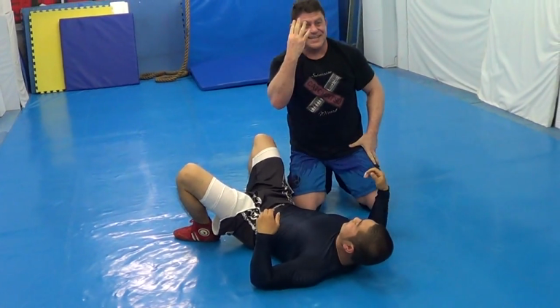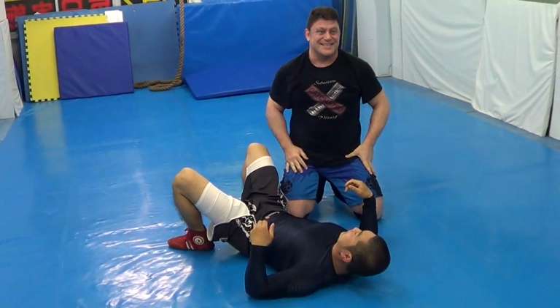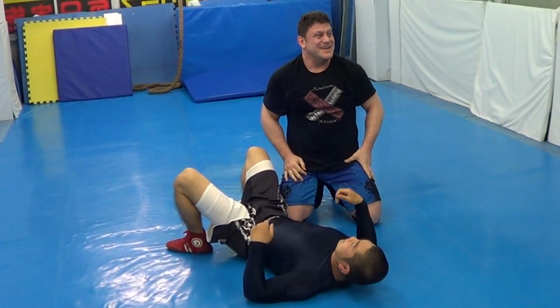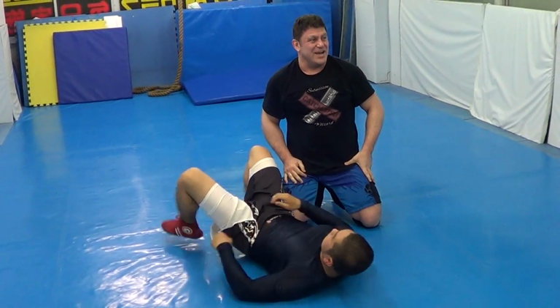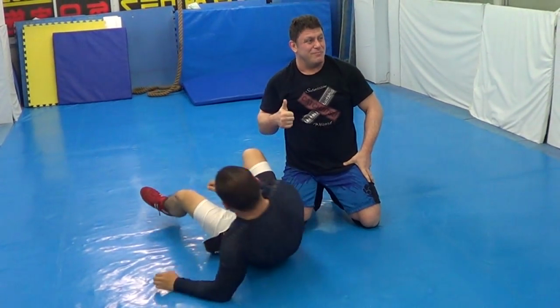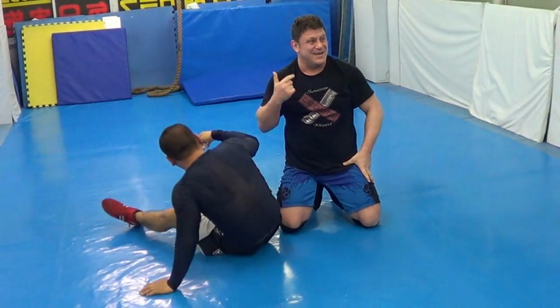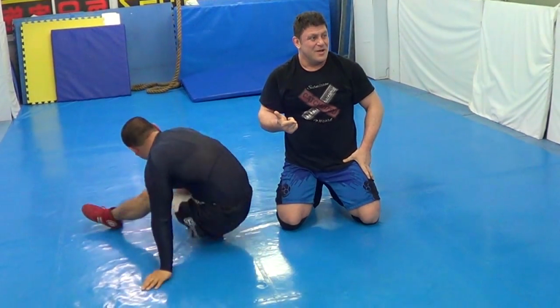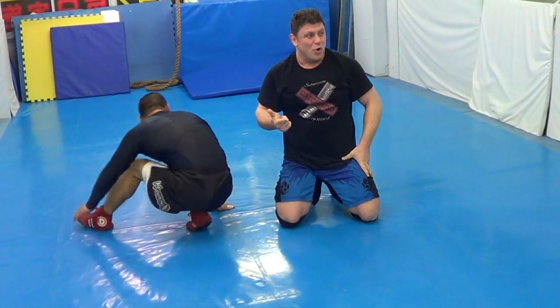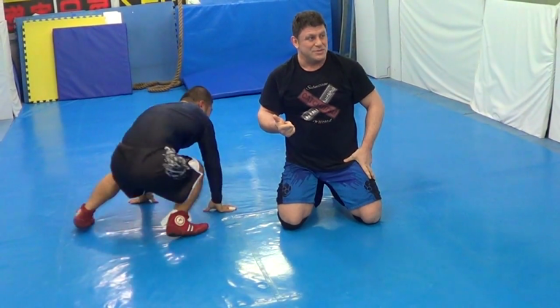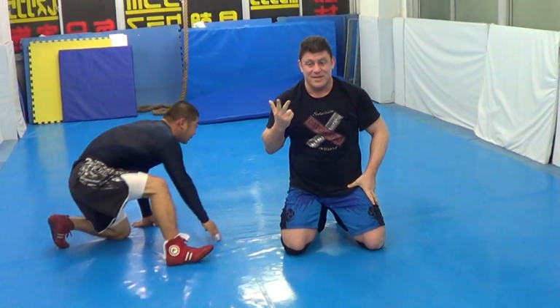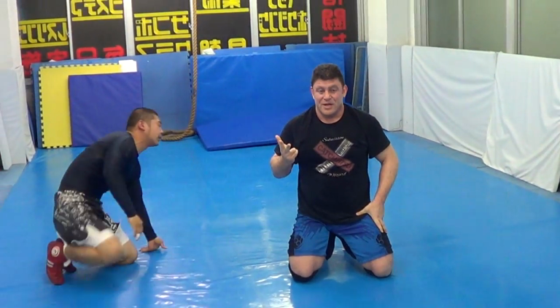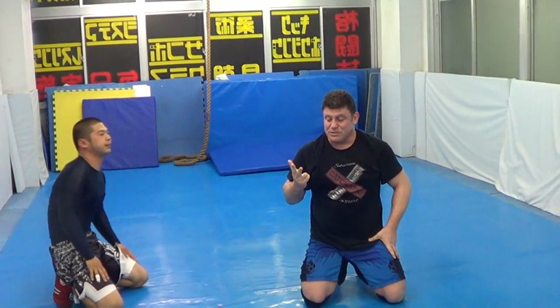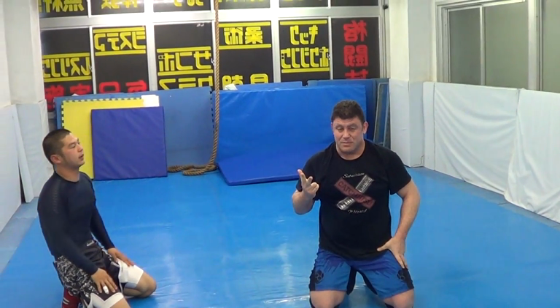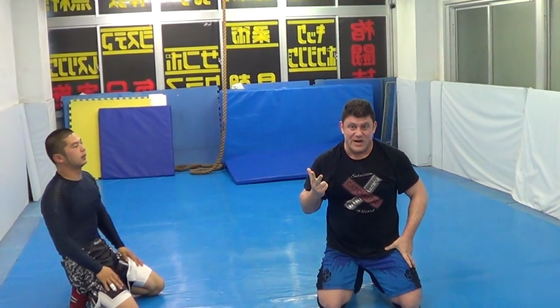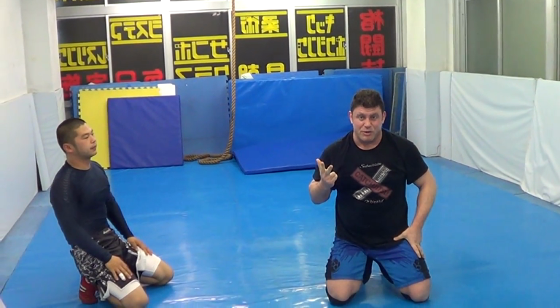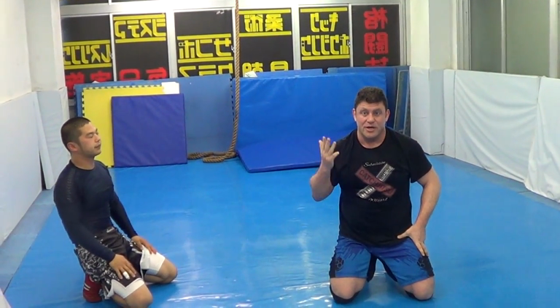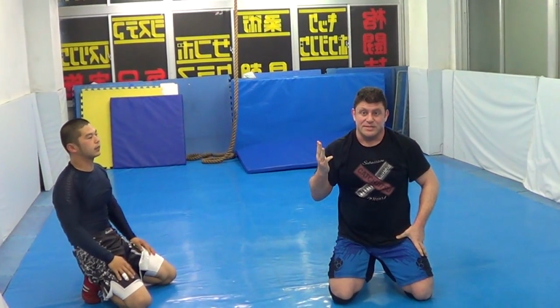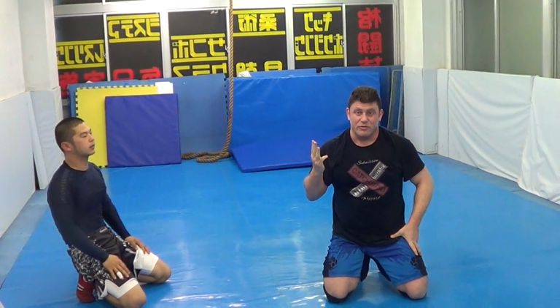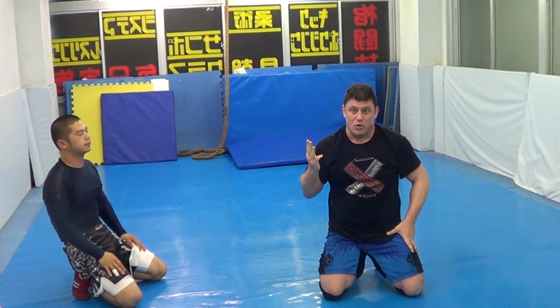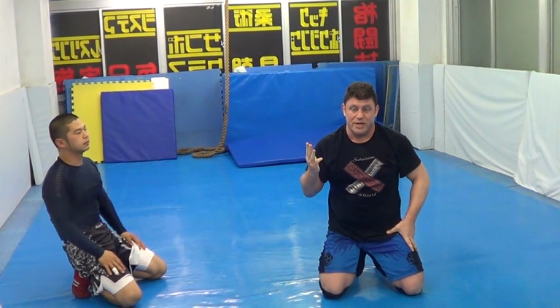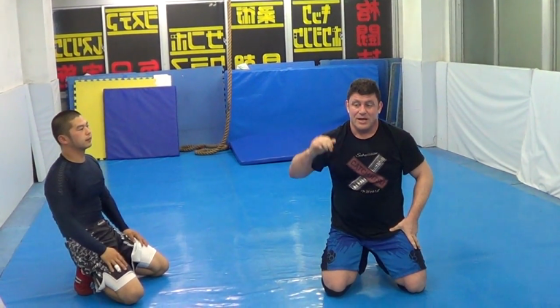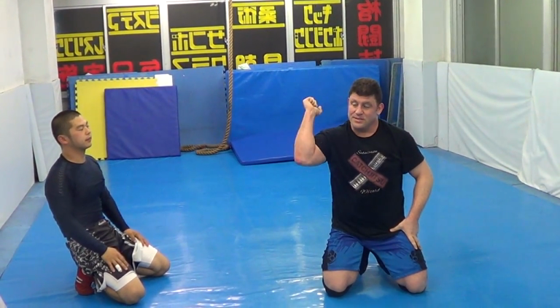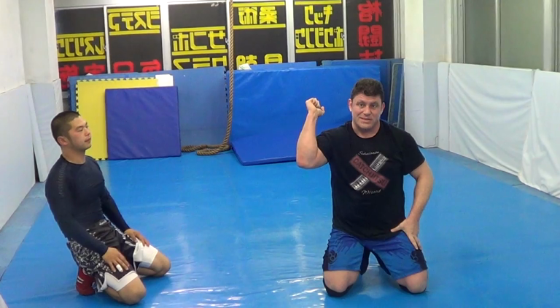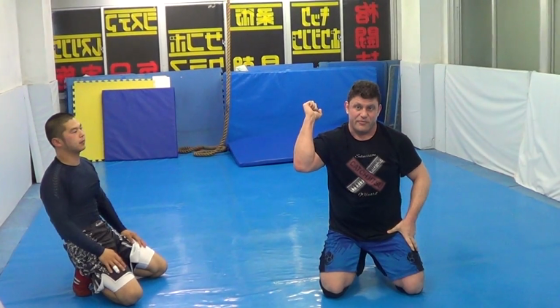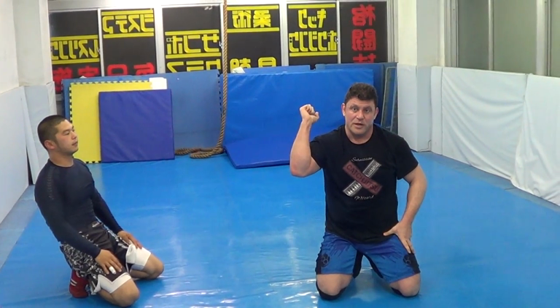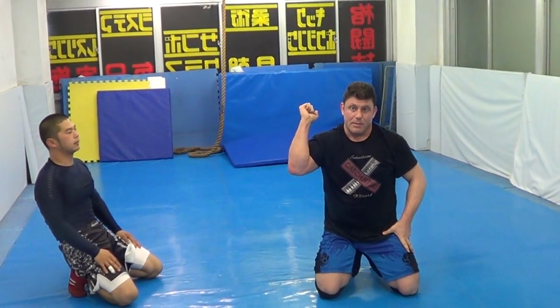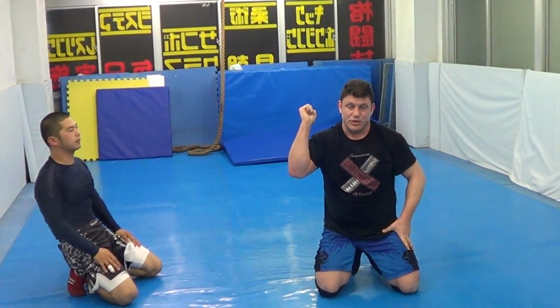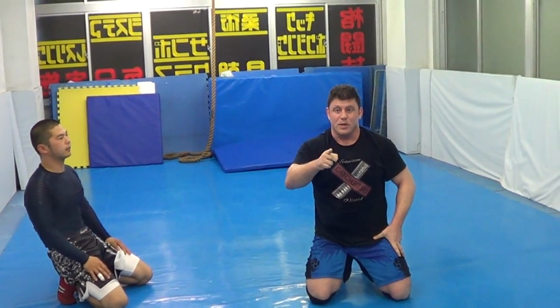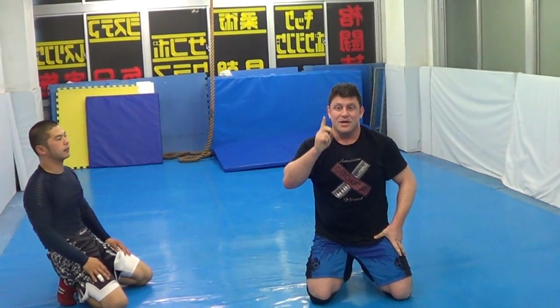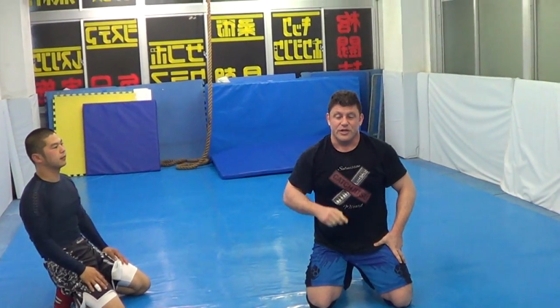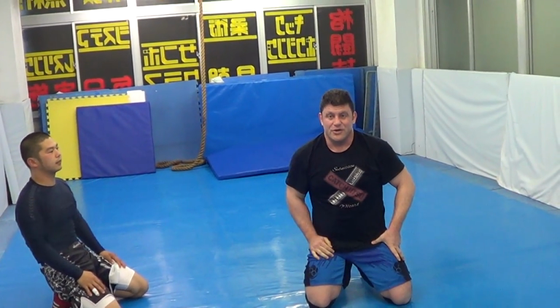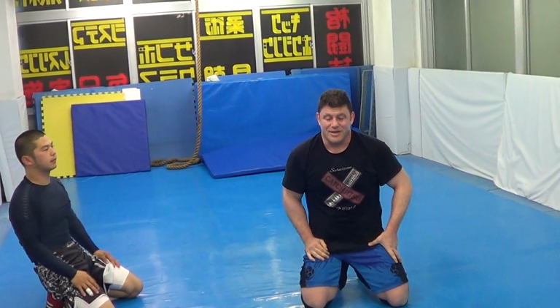That's it — four techniques, guys. Together: guard pass, low mount, punch back, double grapevine leg spreader, single reverse toehold, and then top wrist lock set up for MMA and street. Hope you liked it. Look for the next video. Thank you.